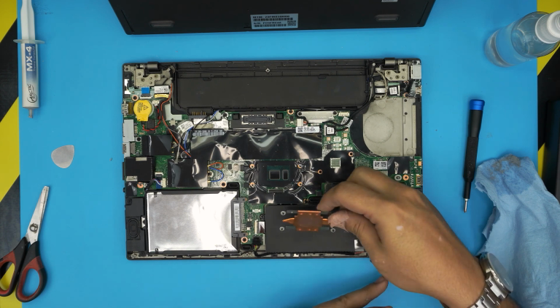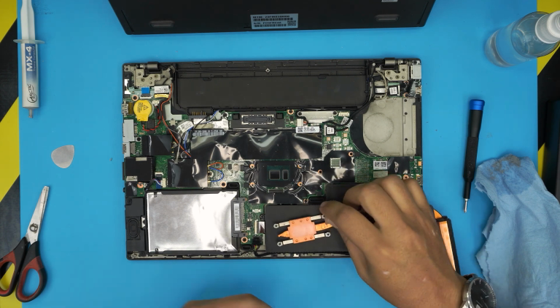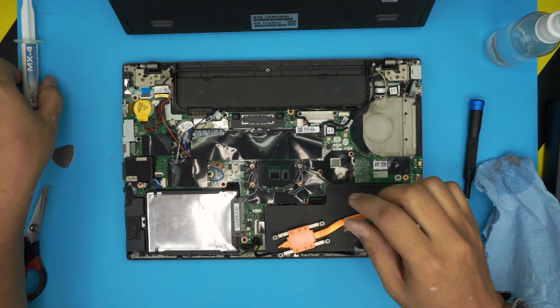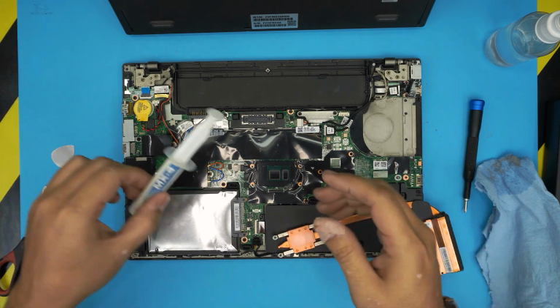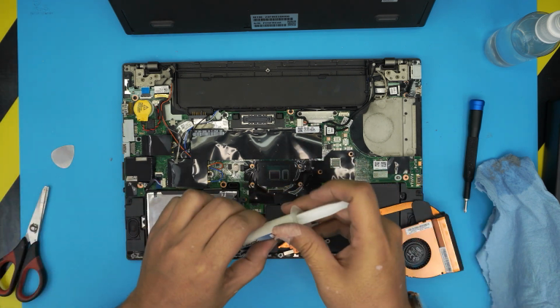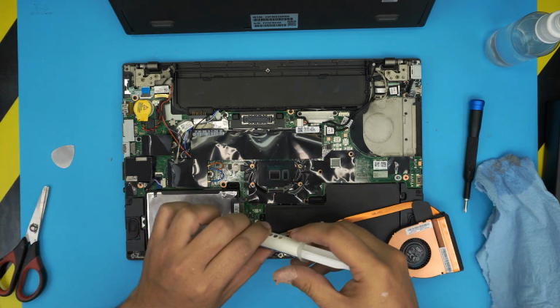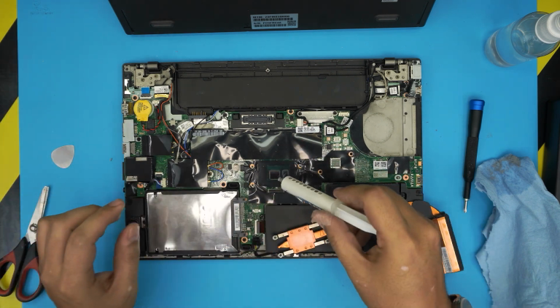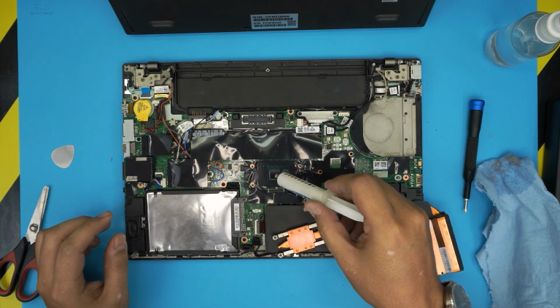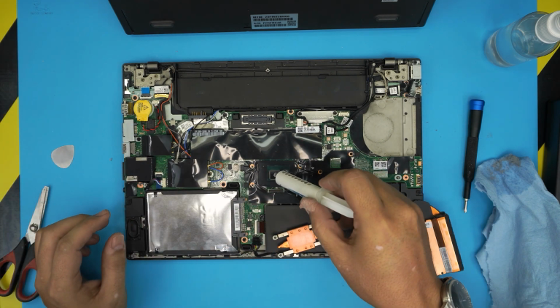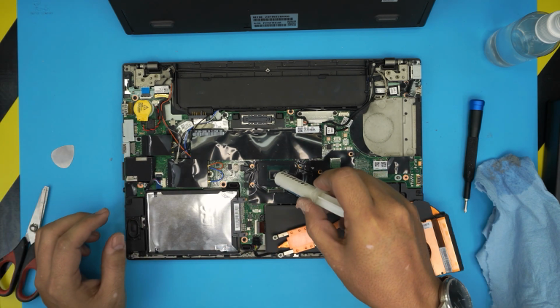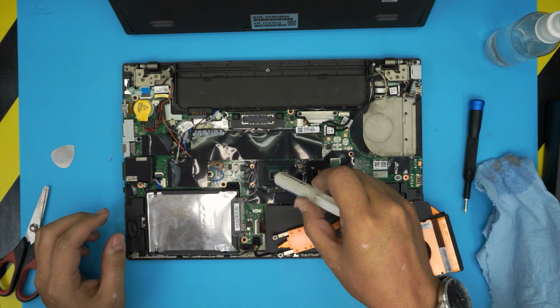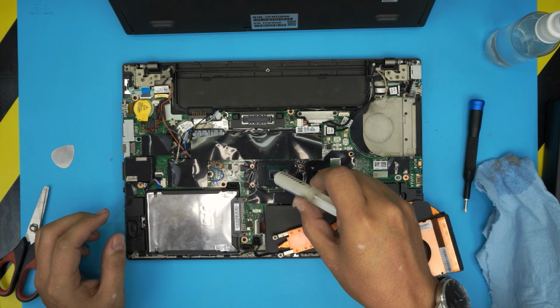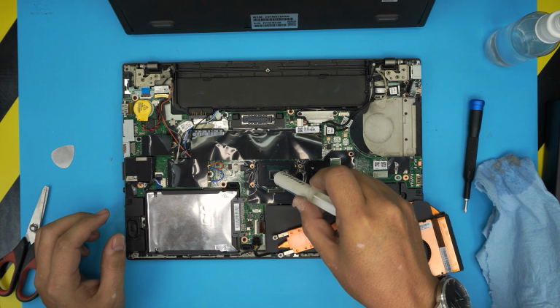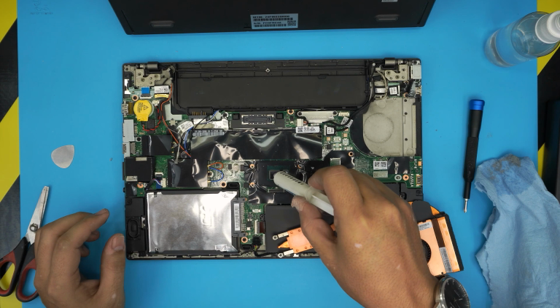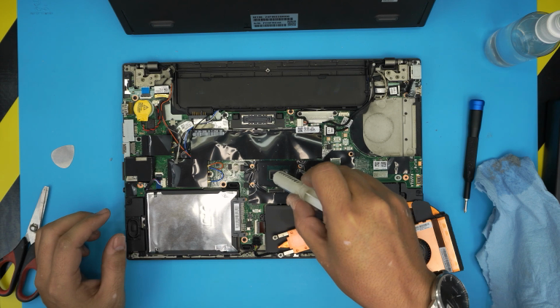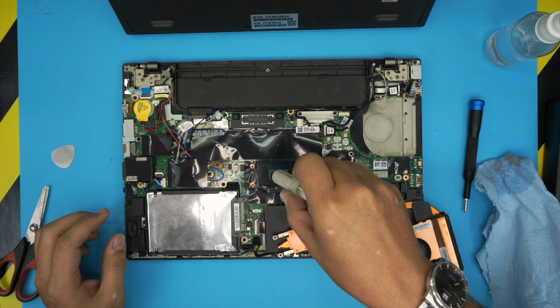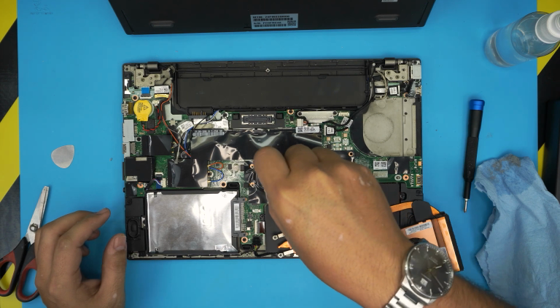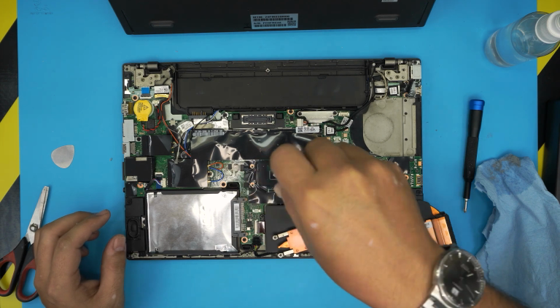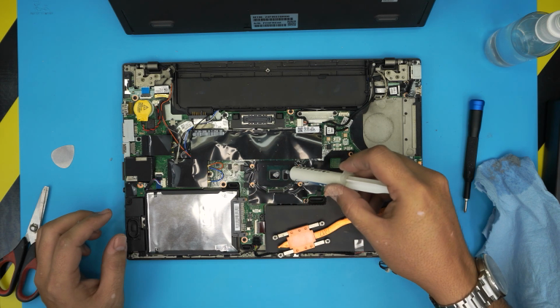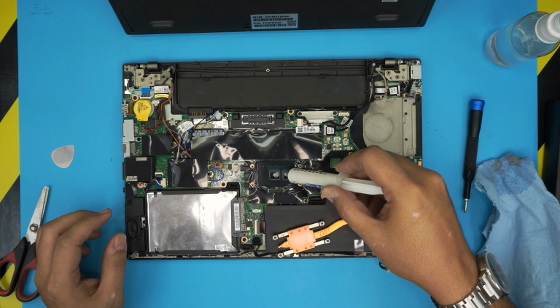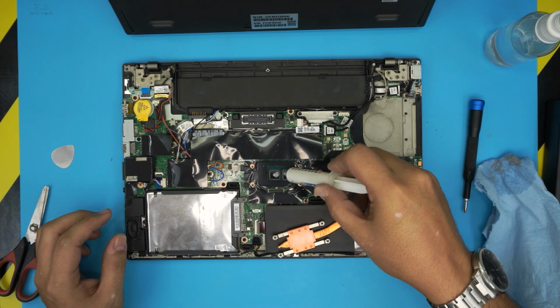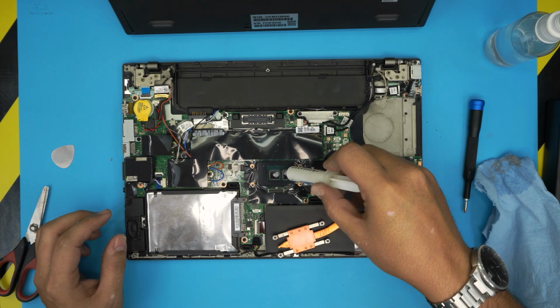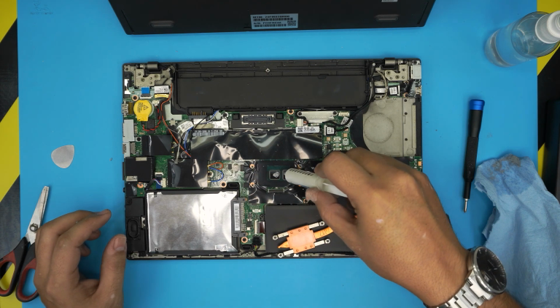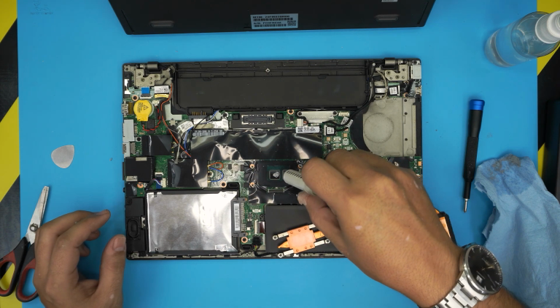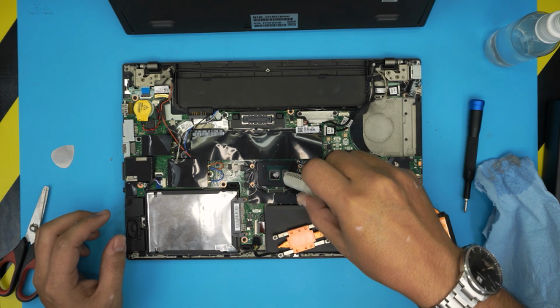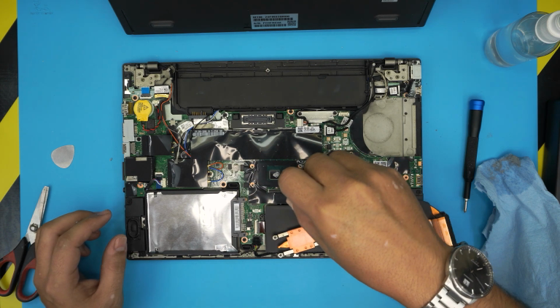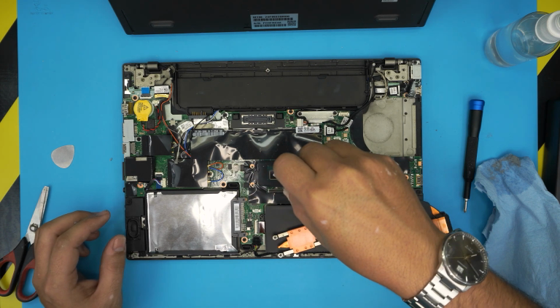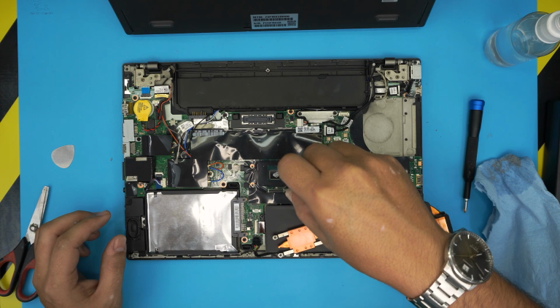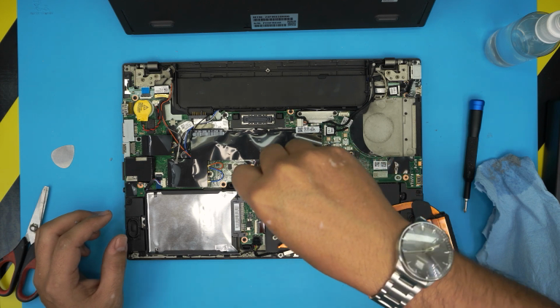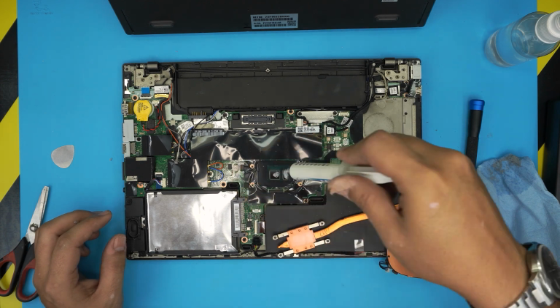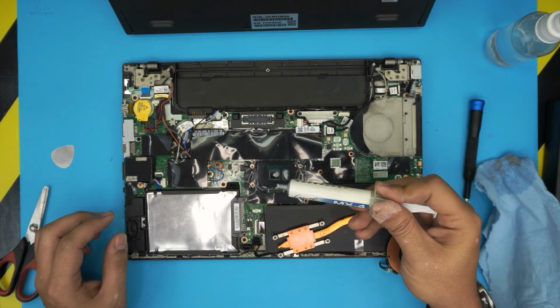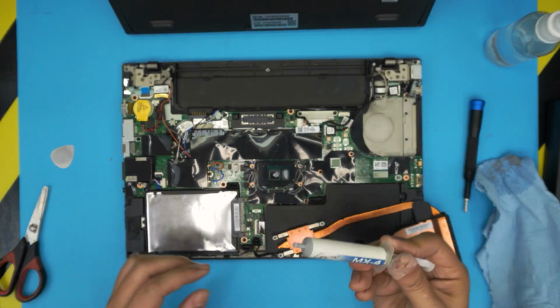Now grab the new thermal paste — place one drop right on the big square die, and do a little tiny drop or line on the other one.